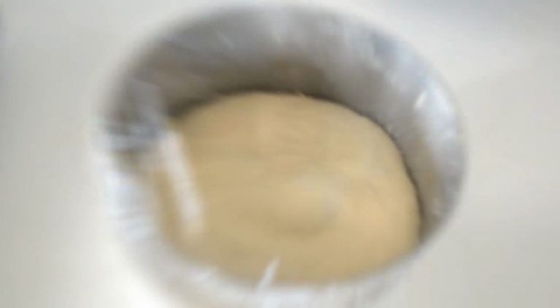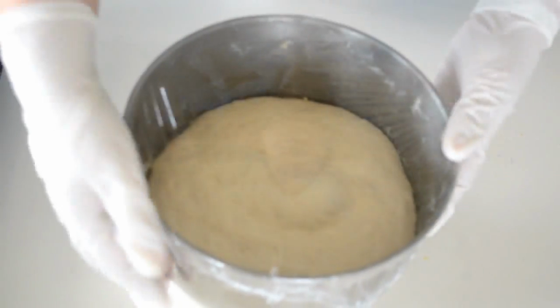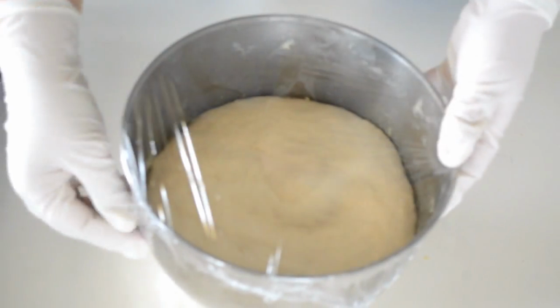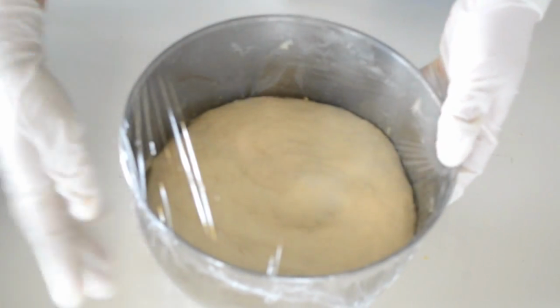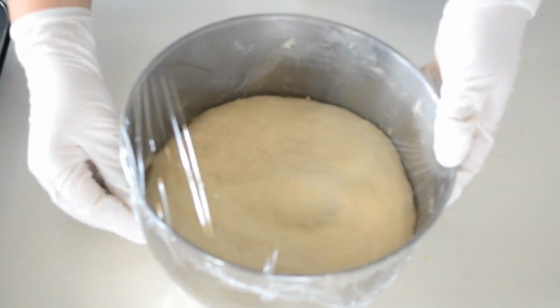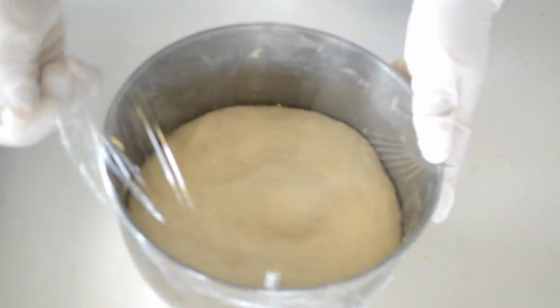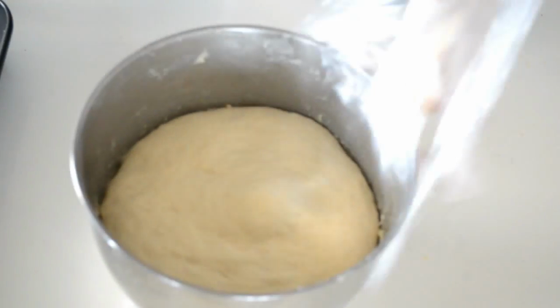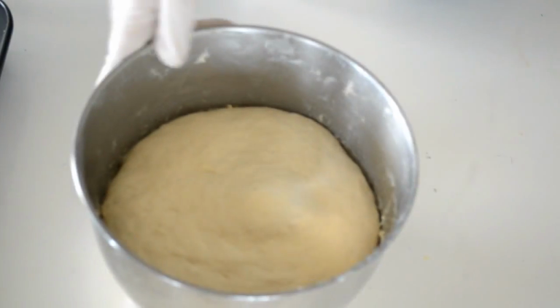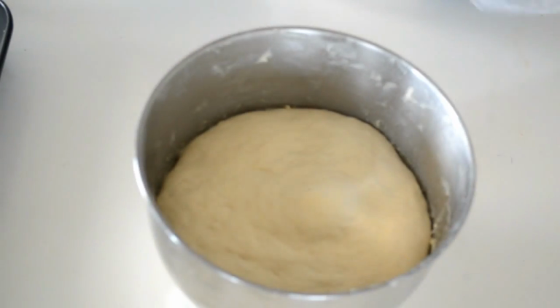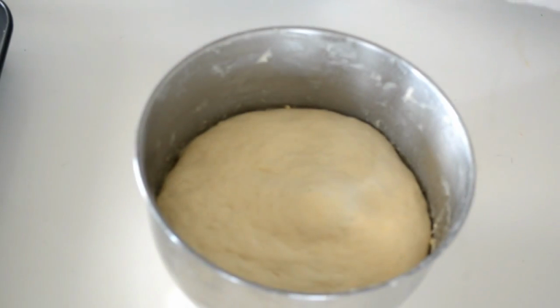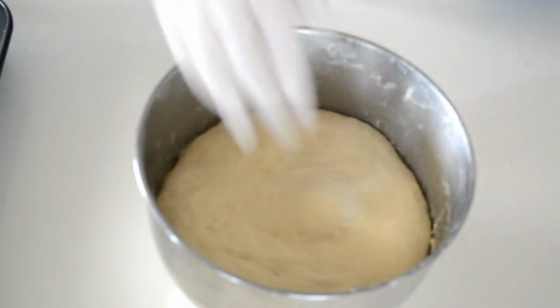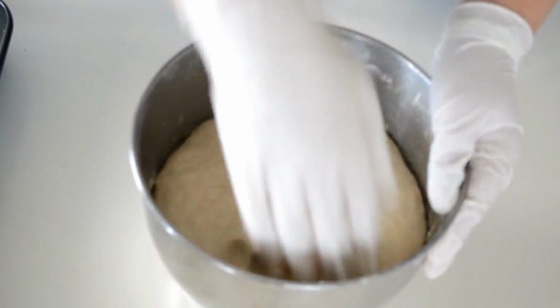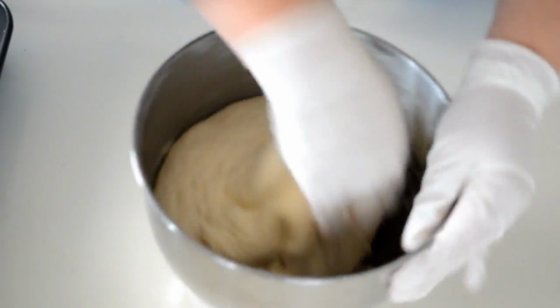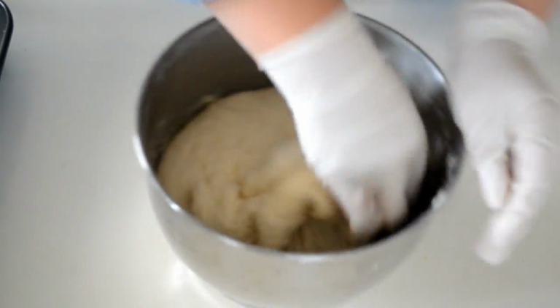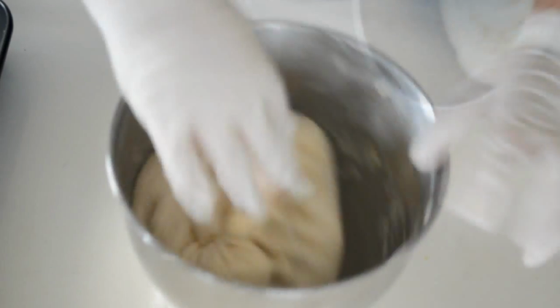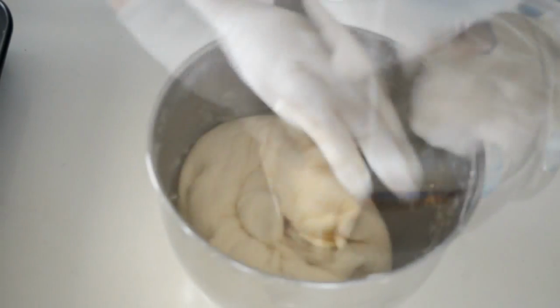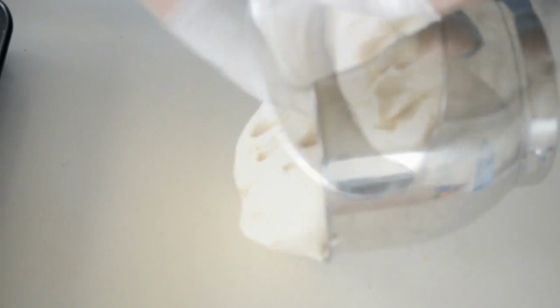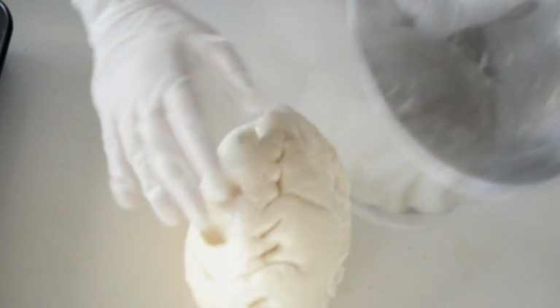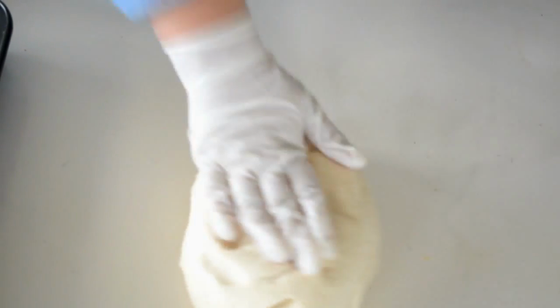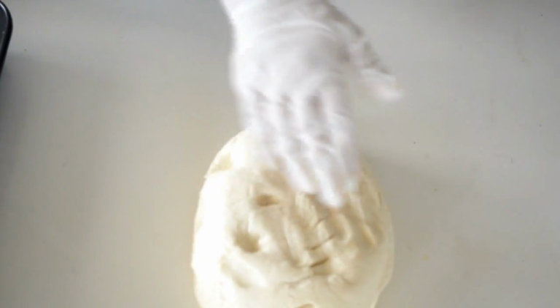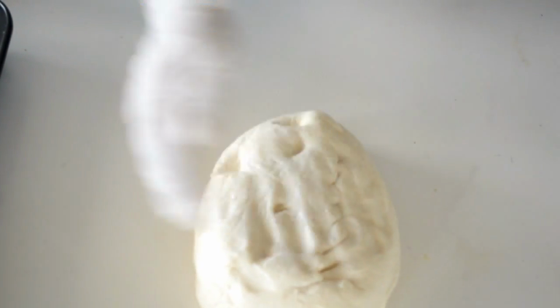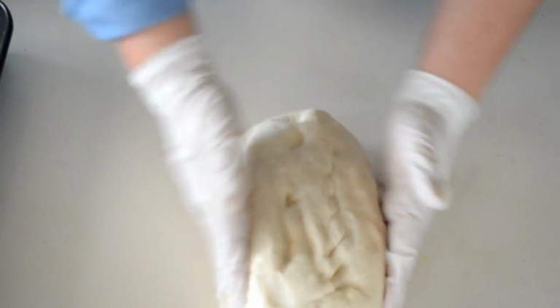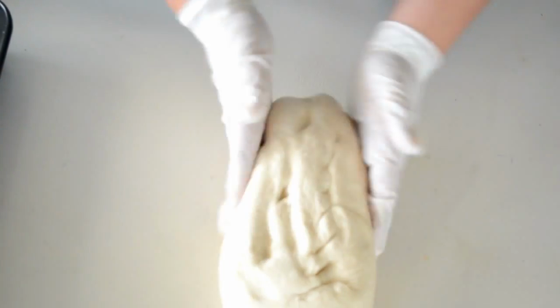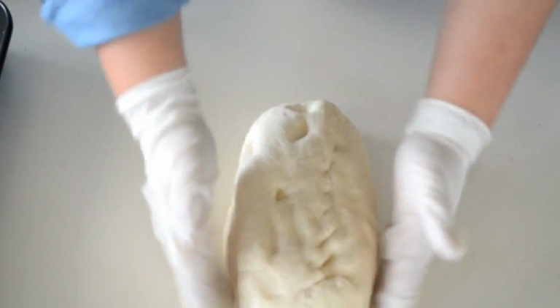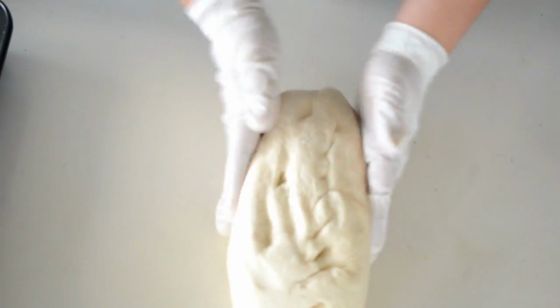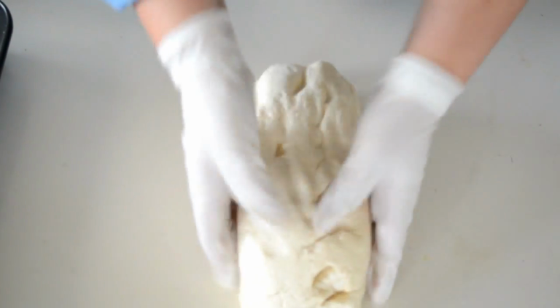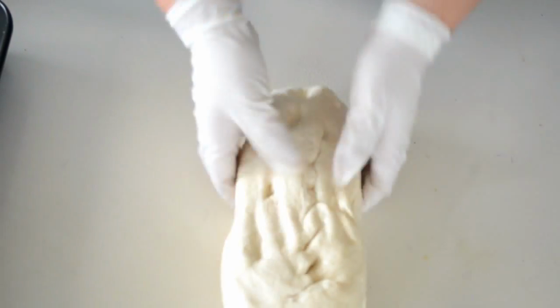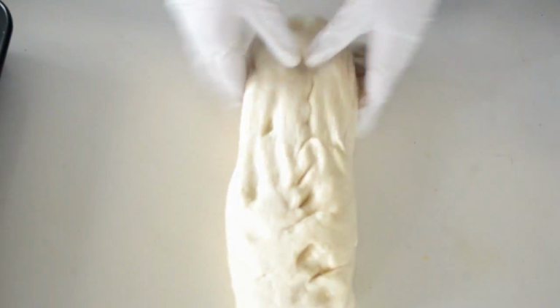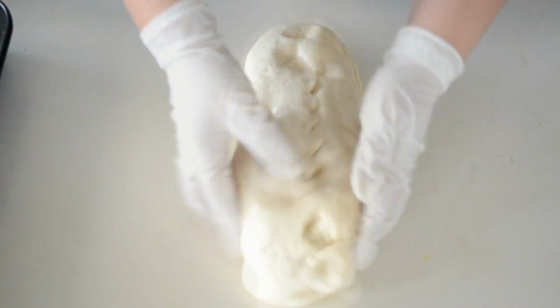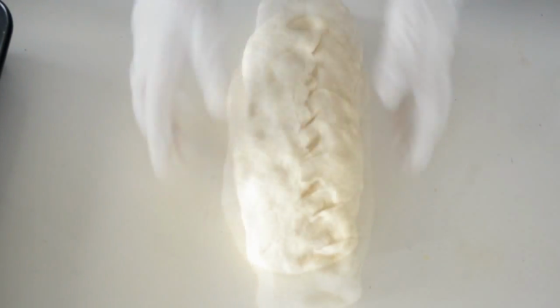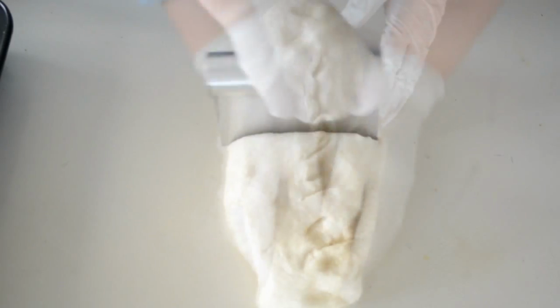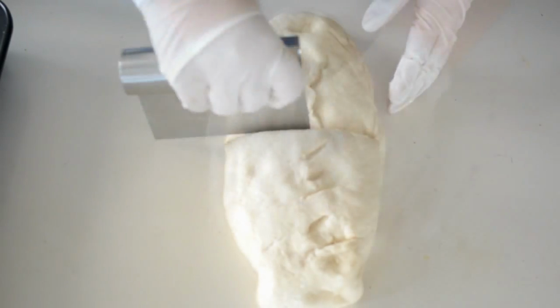After the dough gets double in volume, we will then take it out and put it on a clean surface. Now I will divide it into eight equal parts.